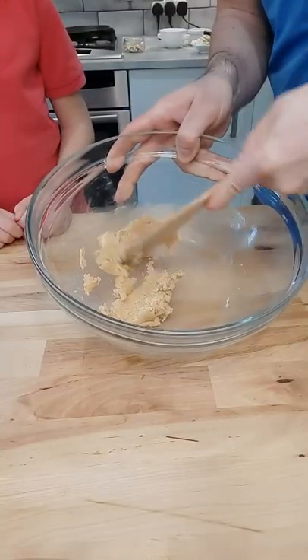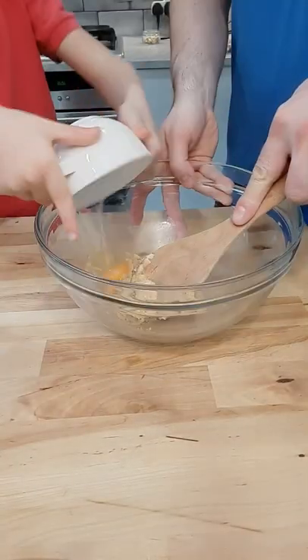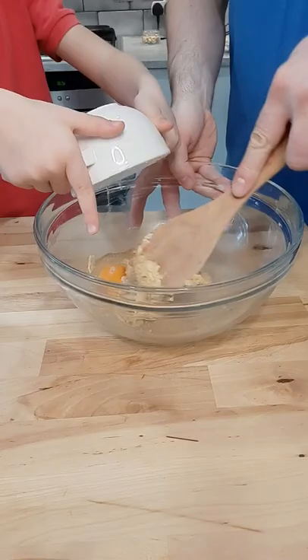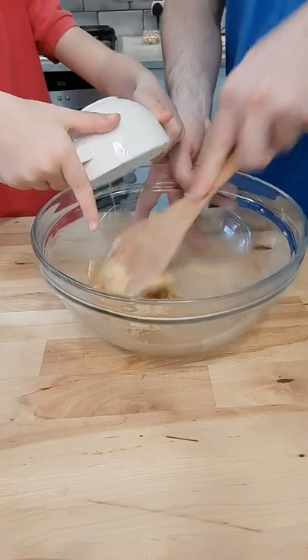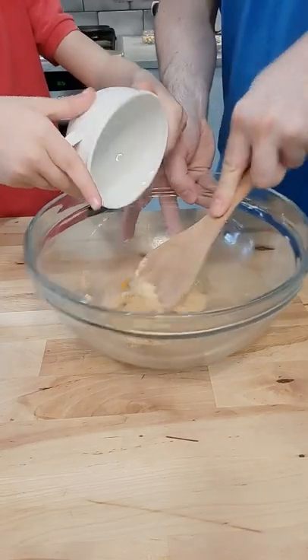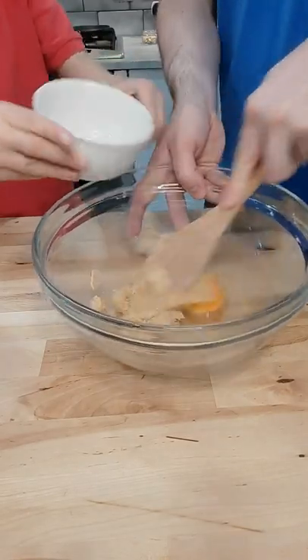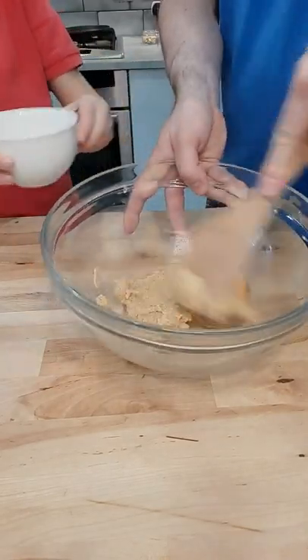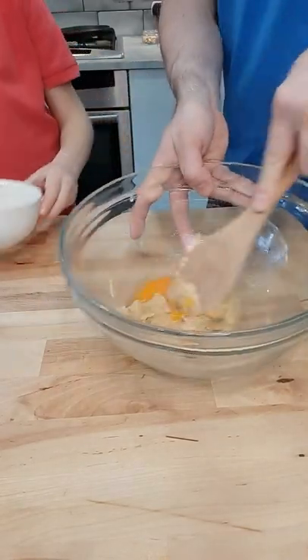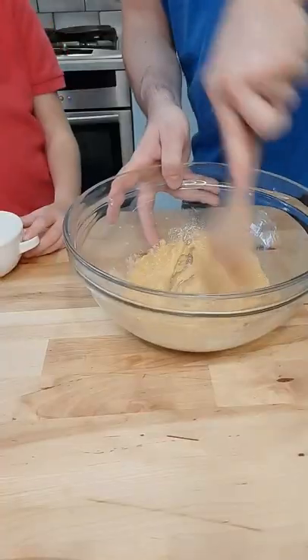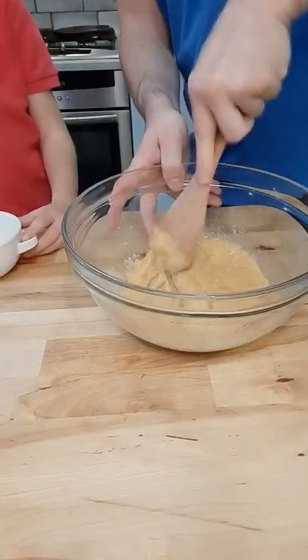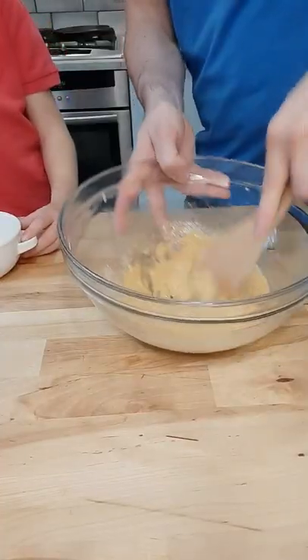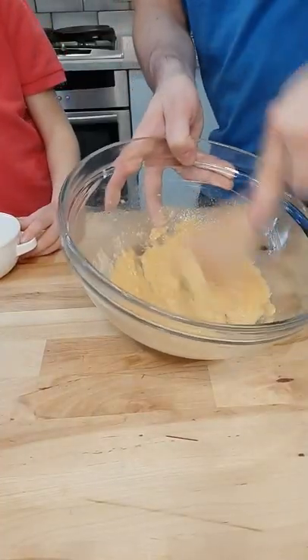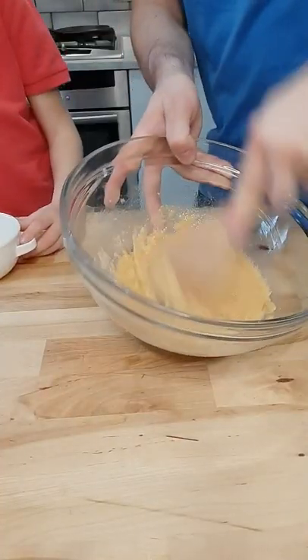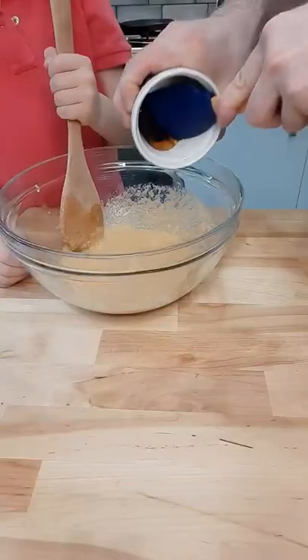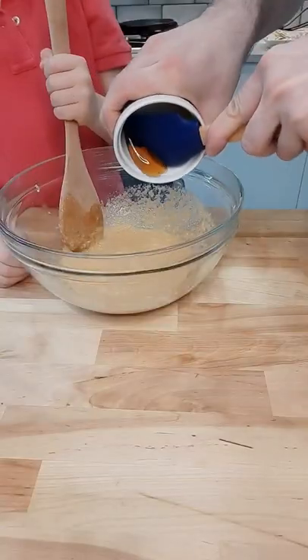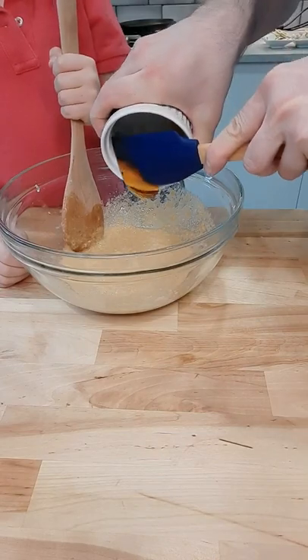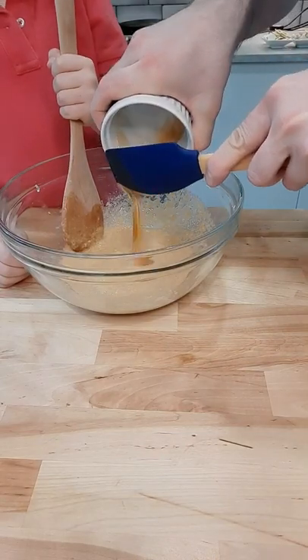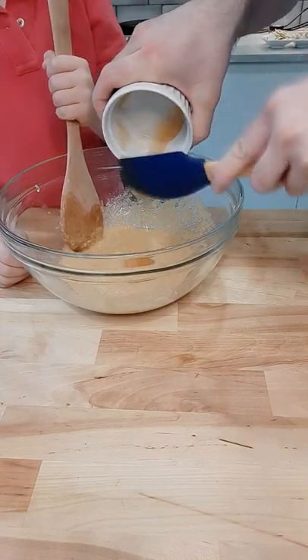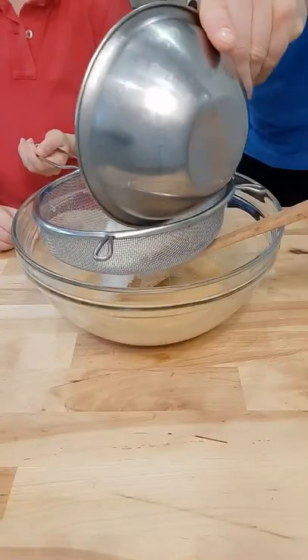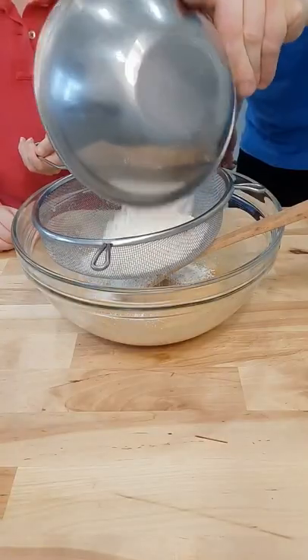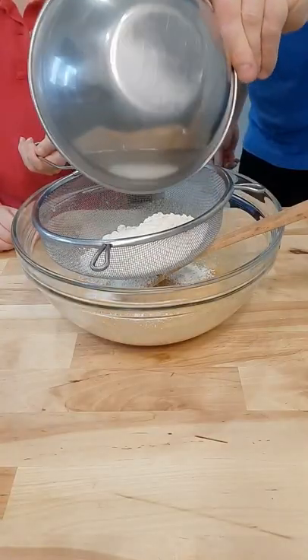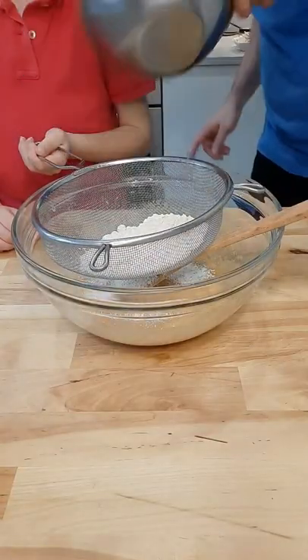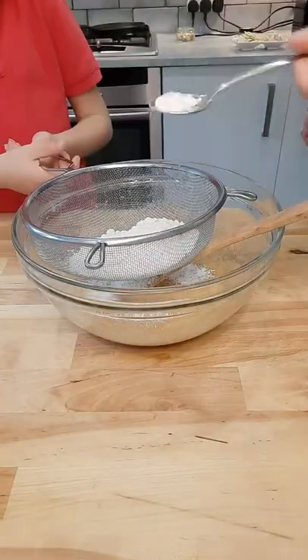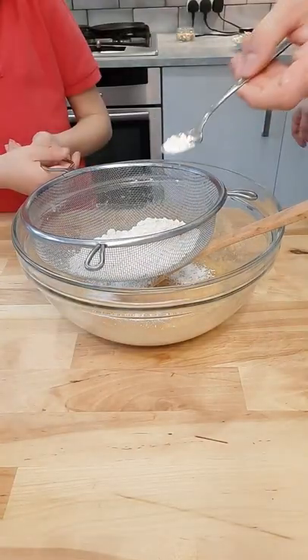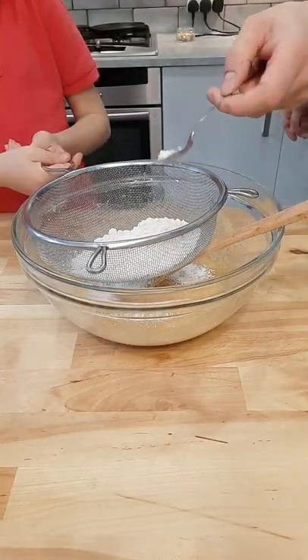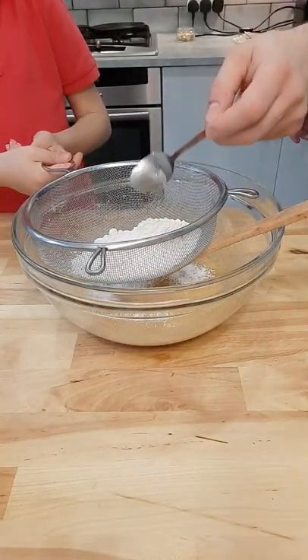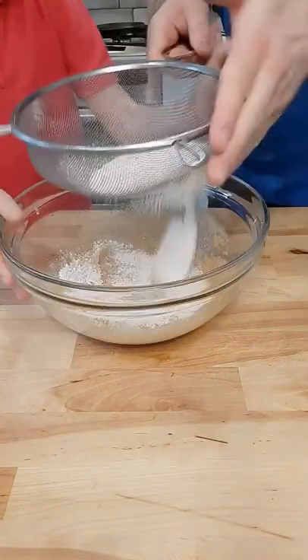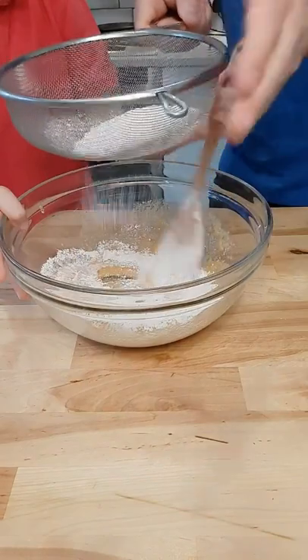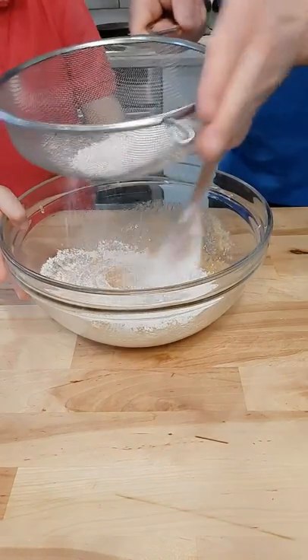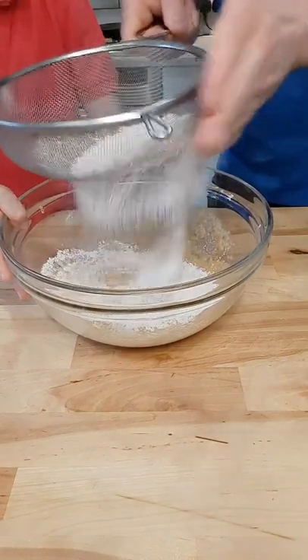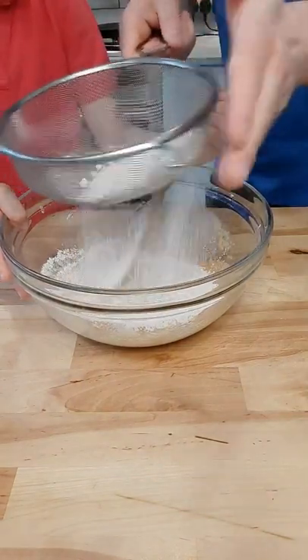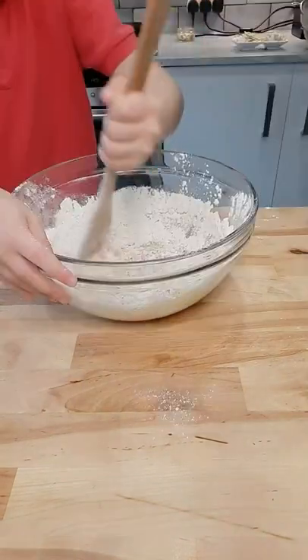Once this is really well mixed, add one egg and mix up really well. Then go in with 20 grams of honey, 120 grams of self-raising flour, and half a teaspoon of baking powder. Sift this into the mix.